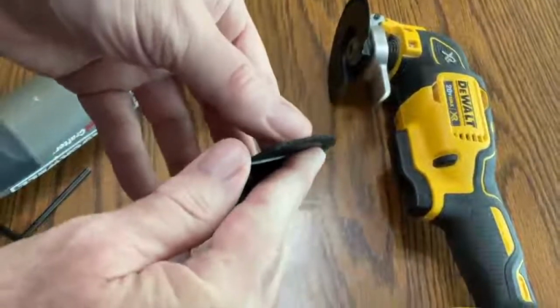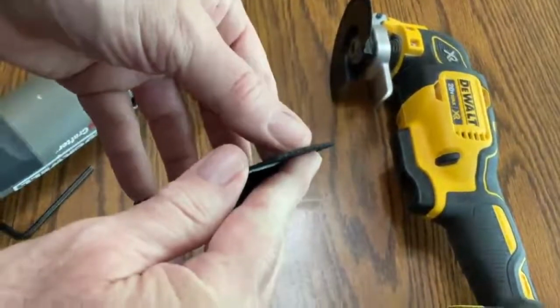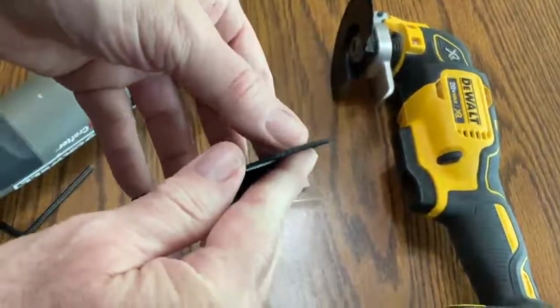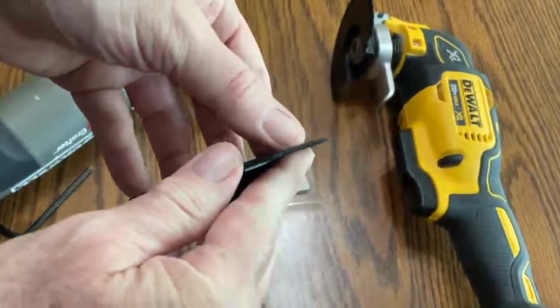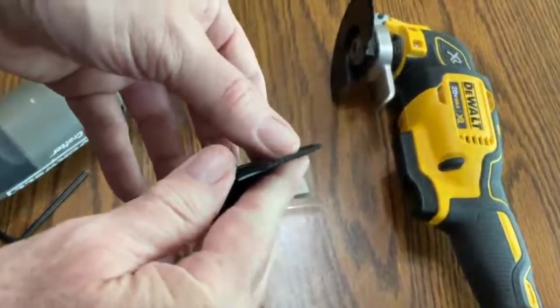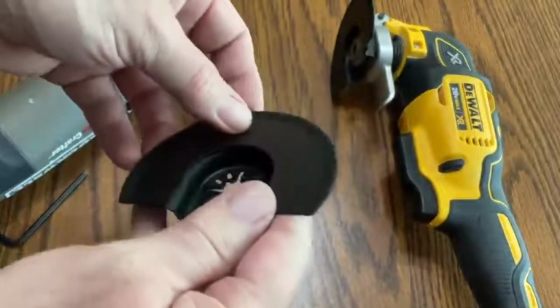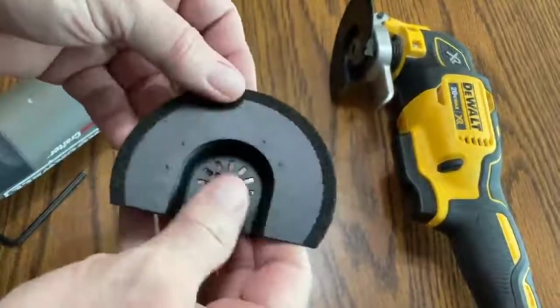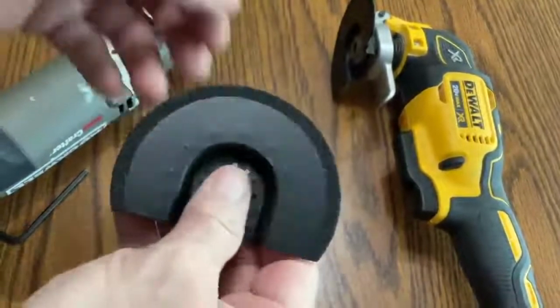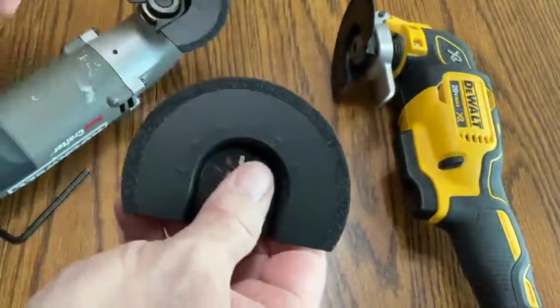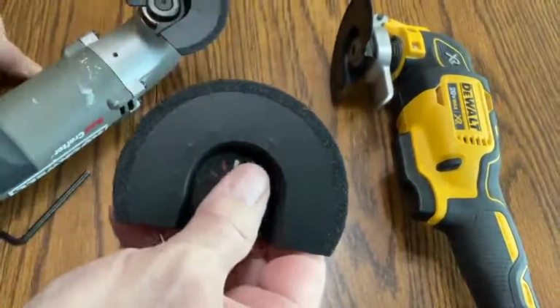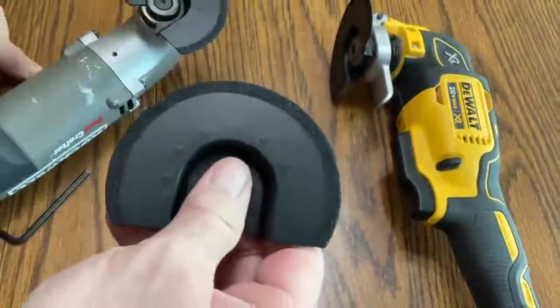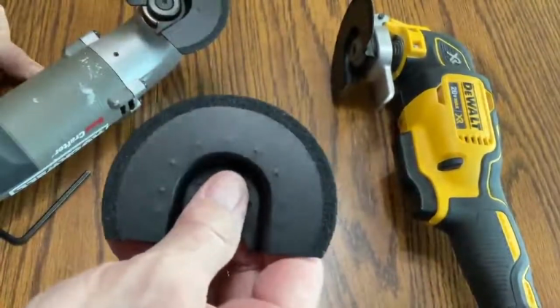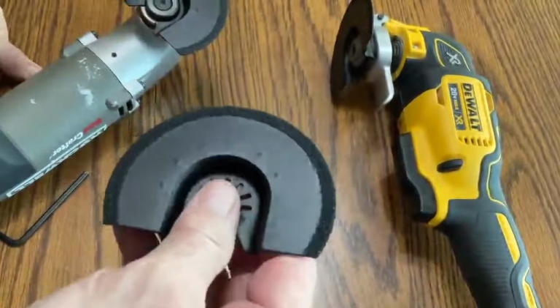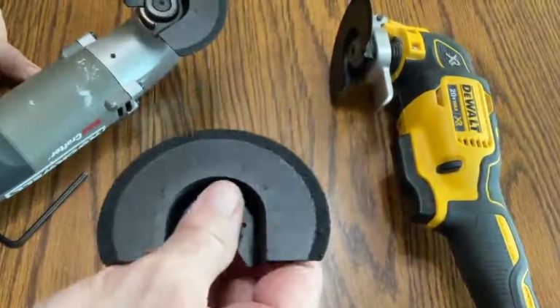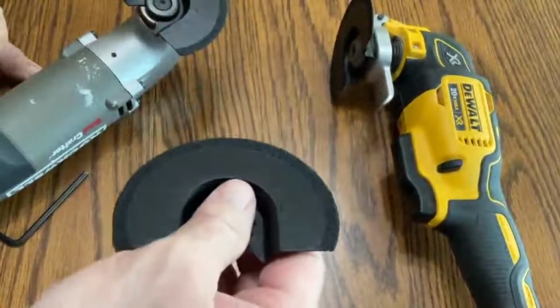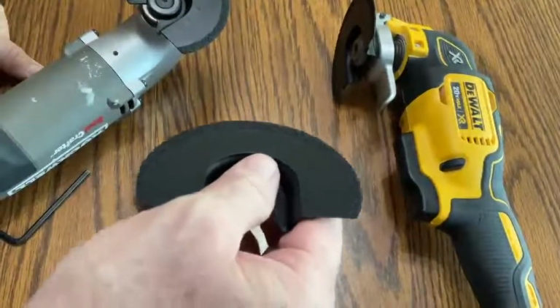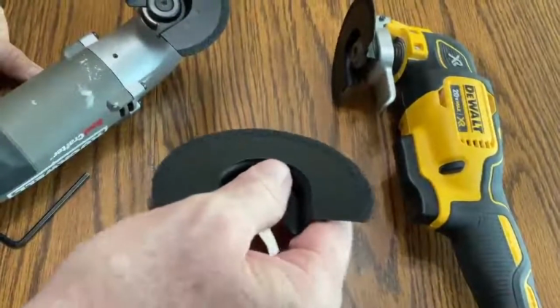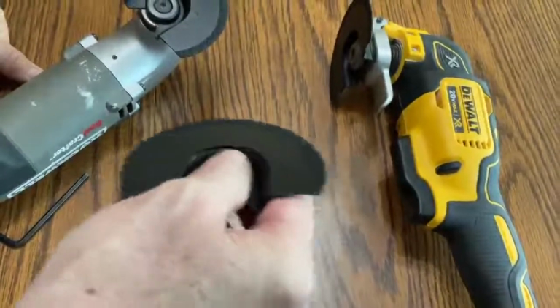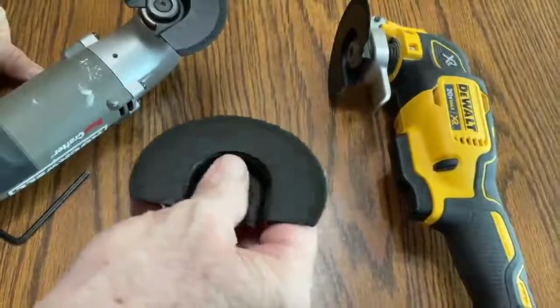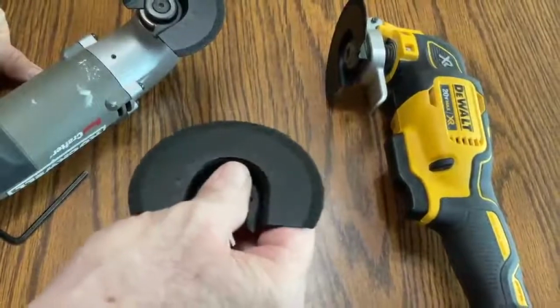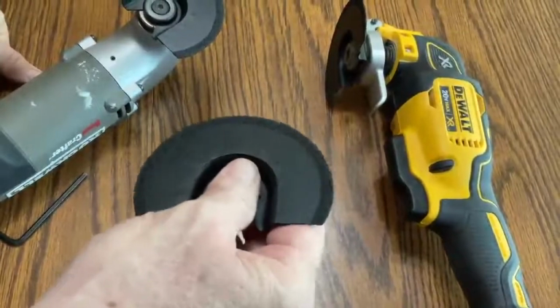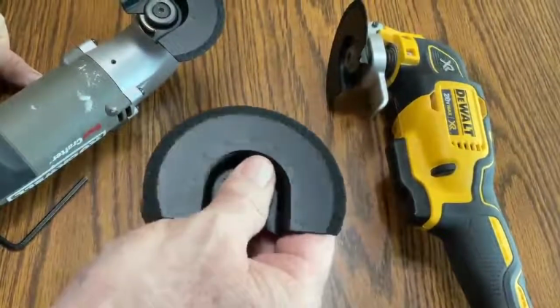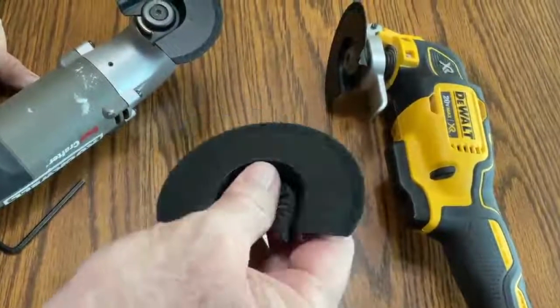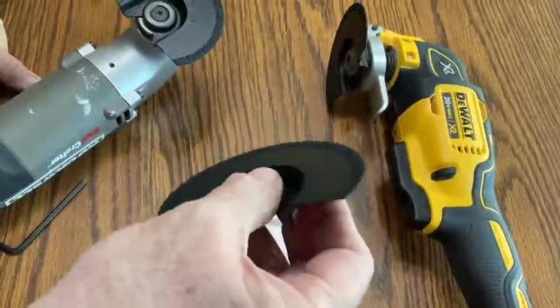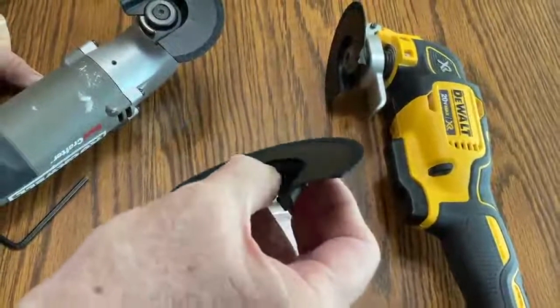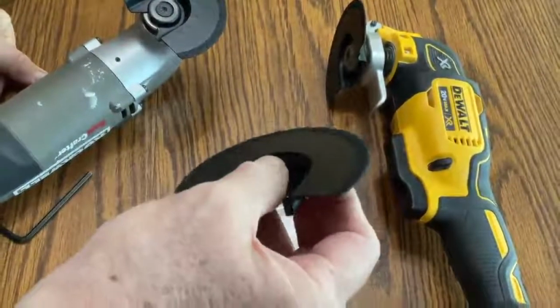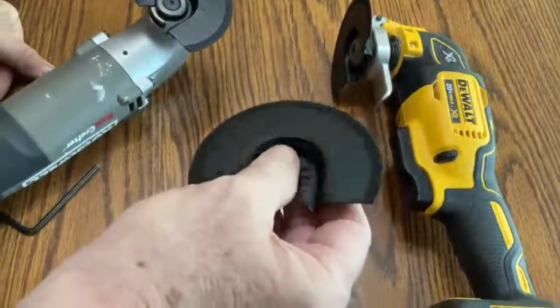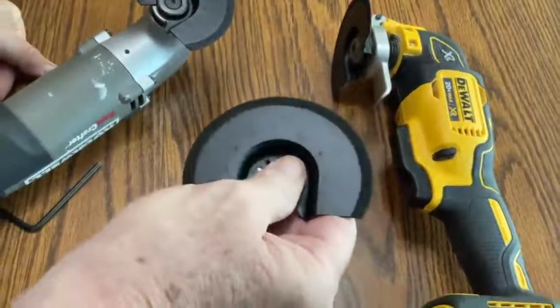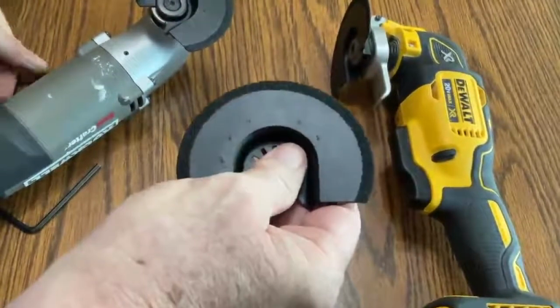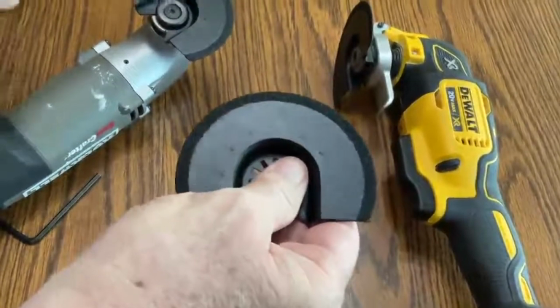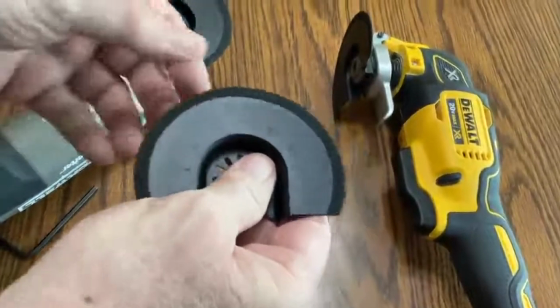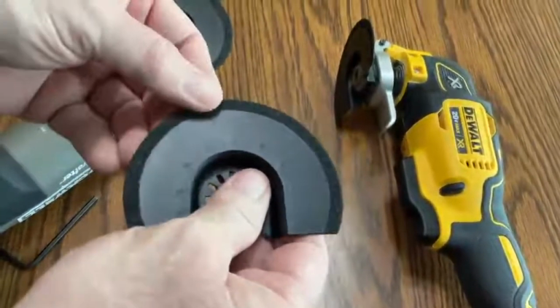There are different widths of this. I always use the width you see here because I'd rather take two strokes than take one and catch the edge of the tiles and perhaps chip them.